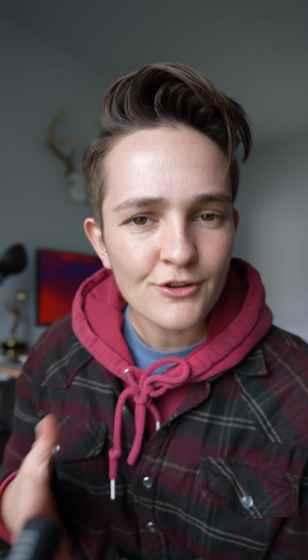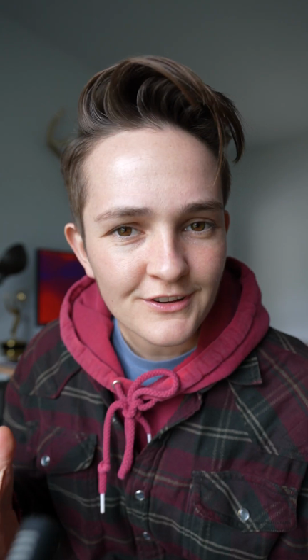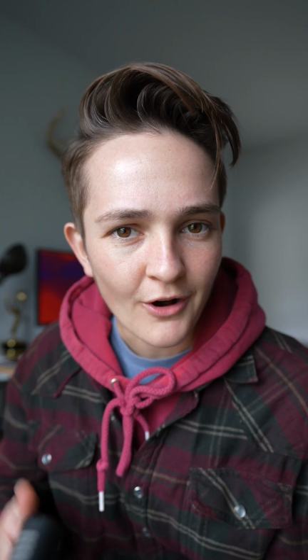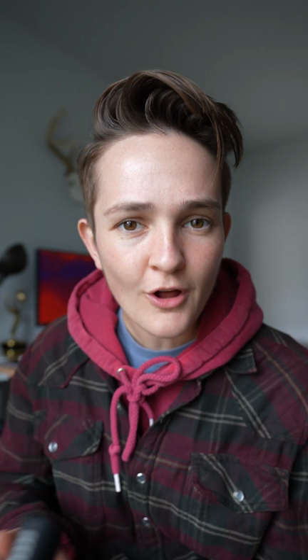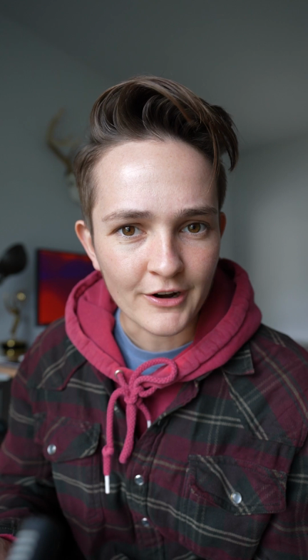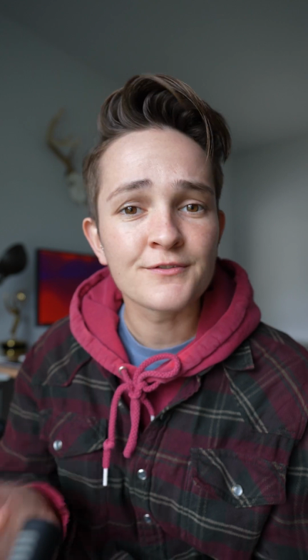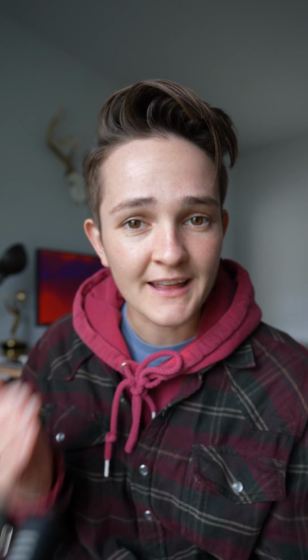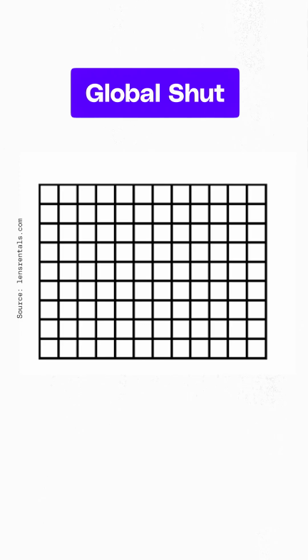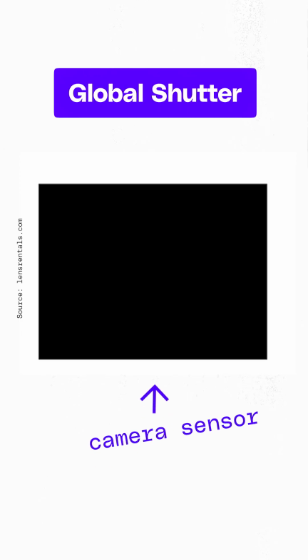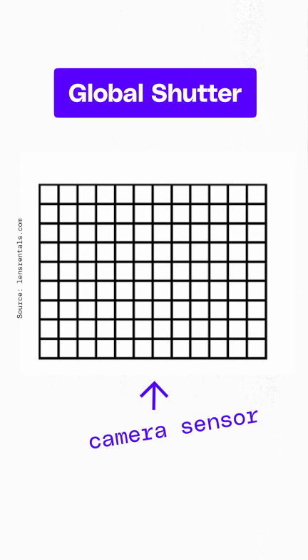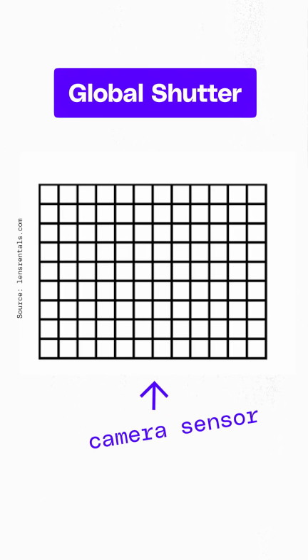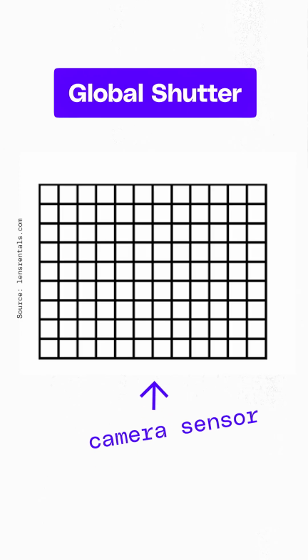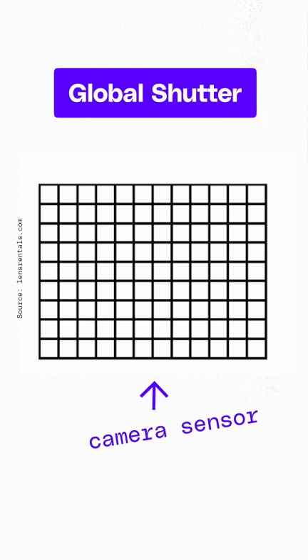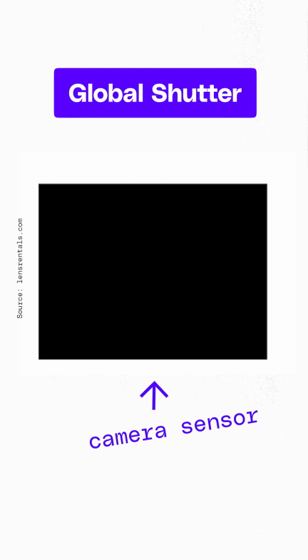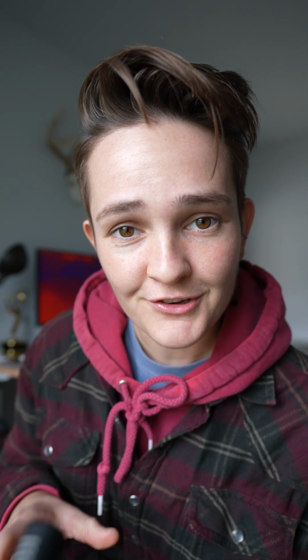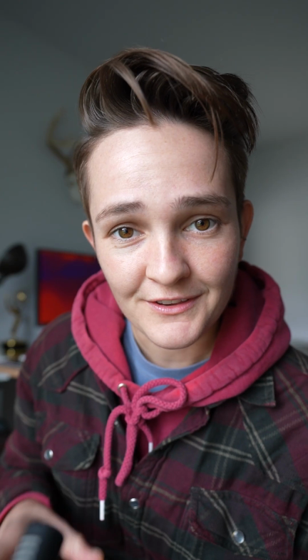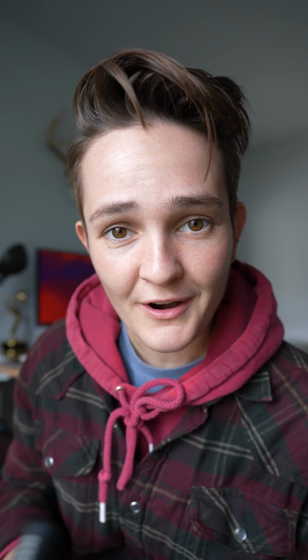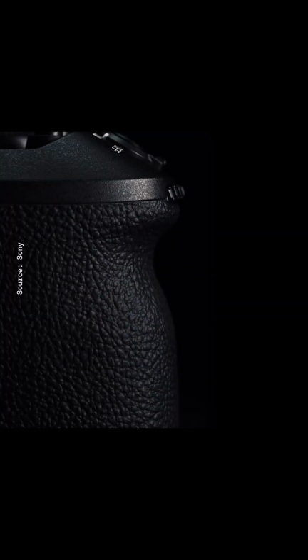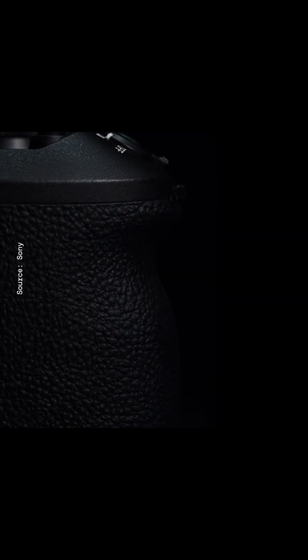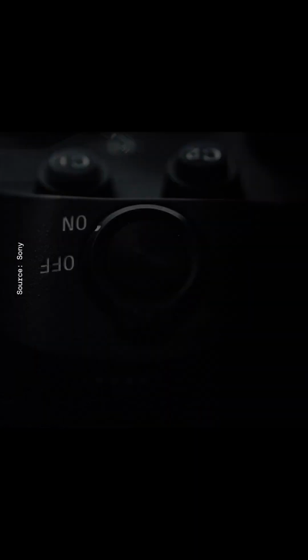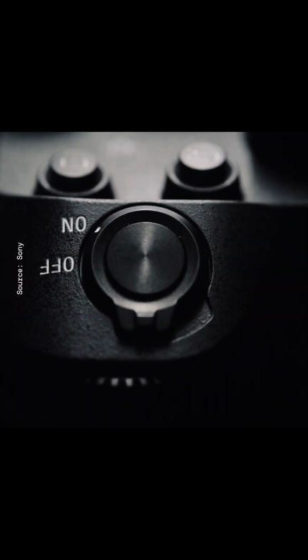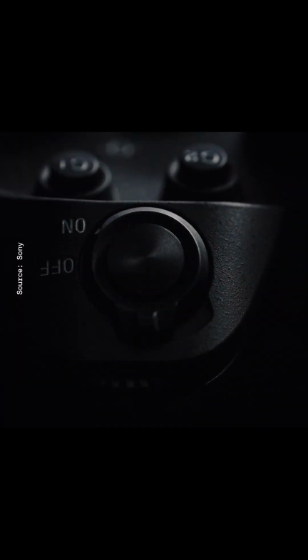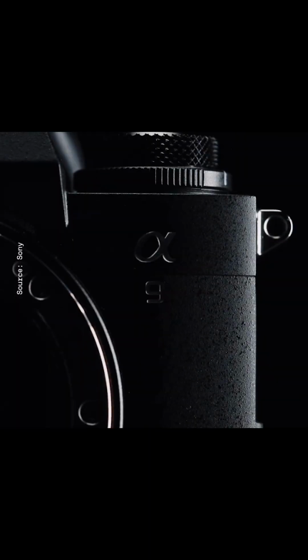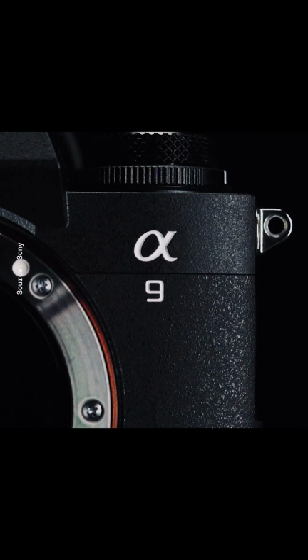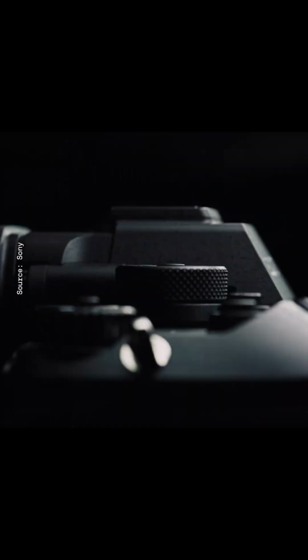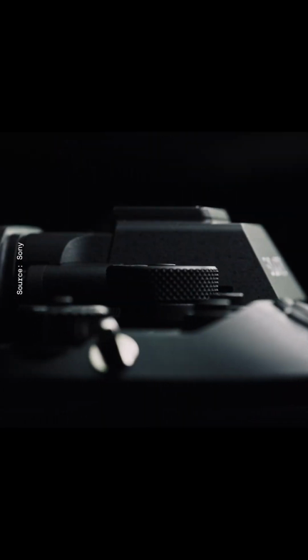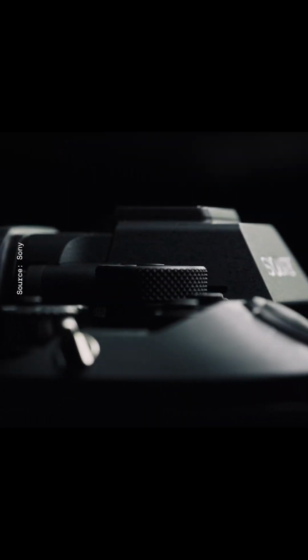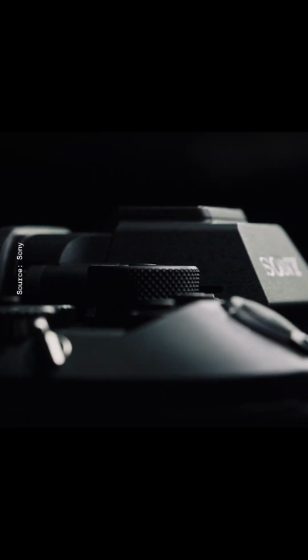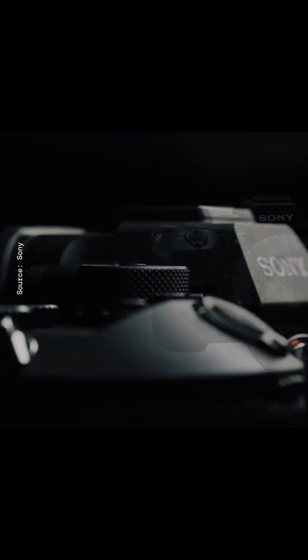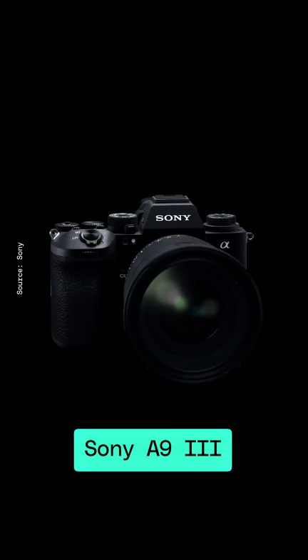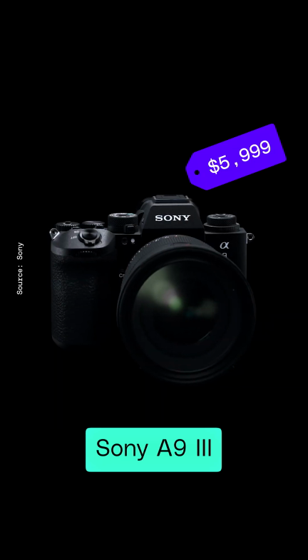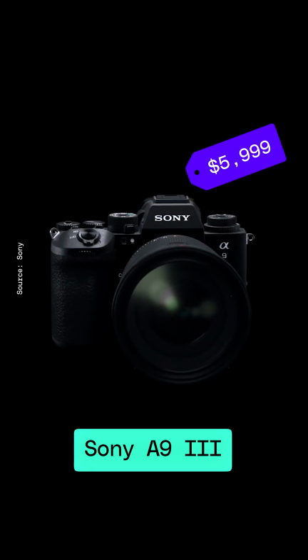The solution is something called a global shutter — it takes a photo like this, where every pixel is exposed at the same time. And Sony just released their very first full-frame mirrorless camera to have this: the $5,999 A9 Mark III.